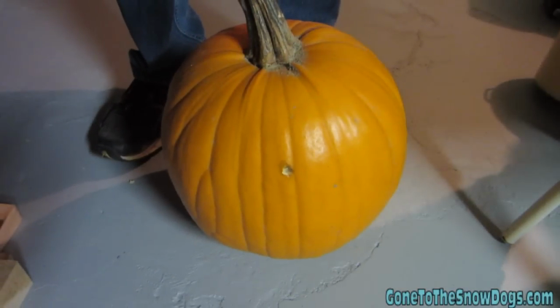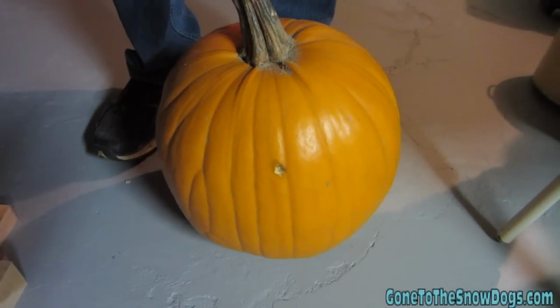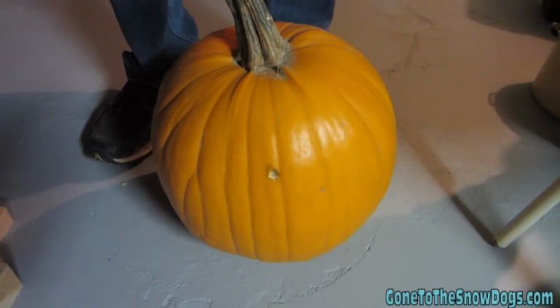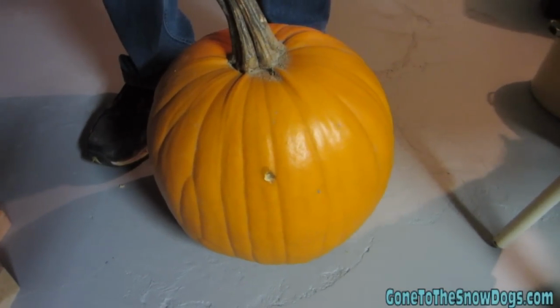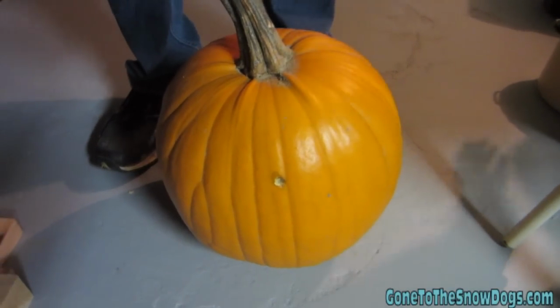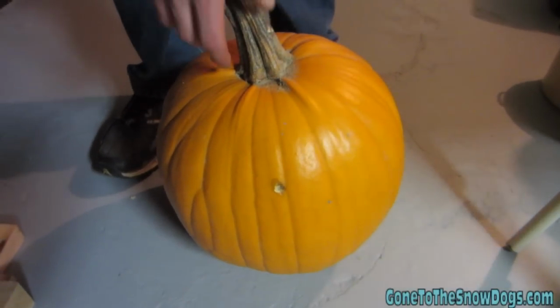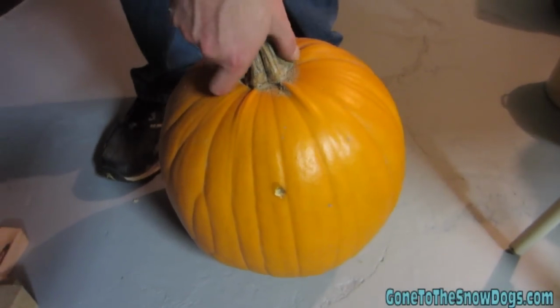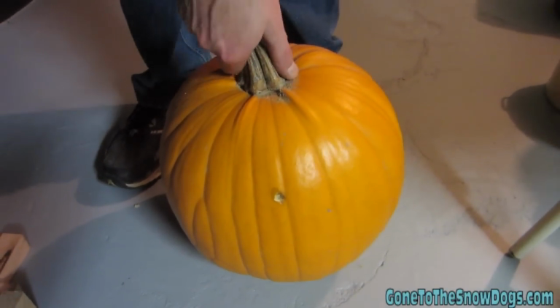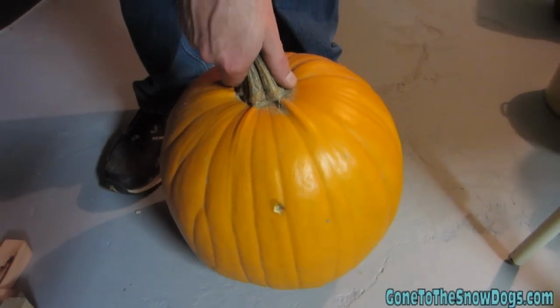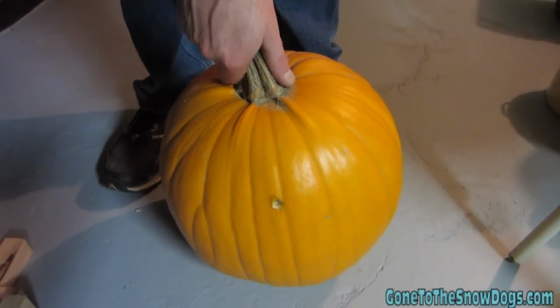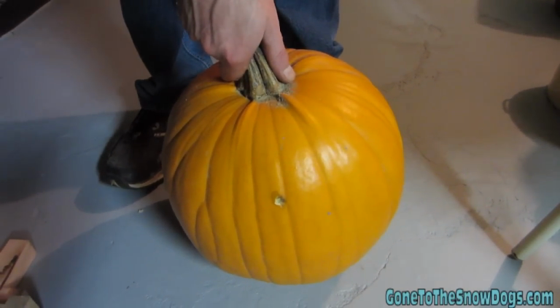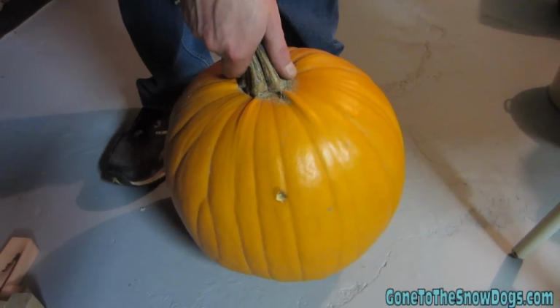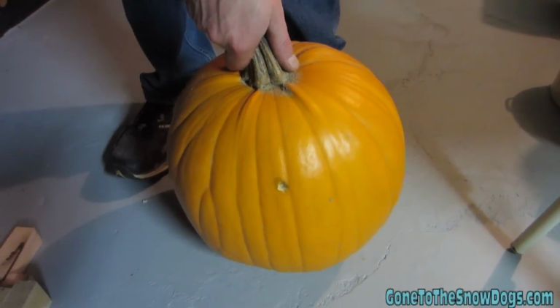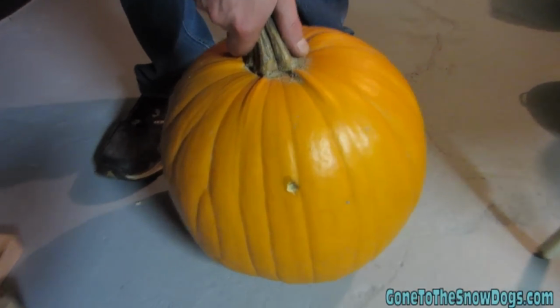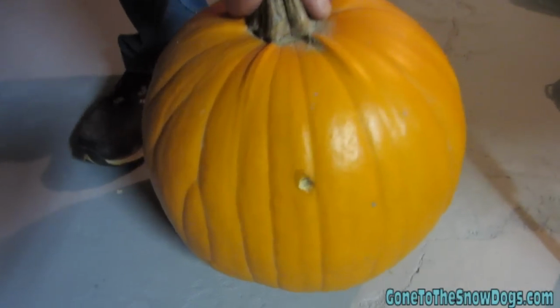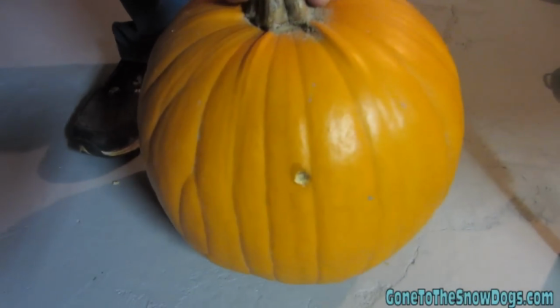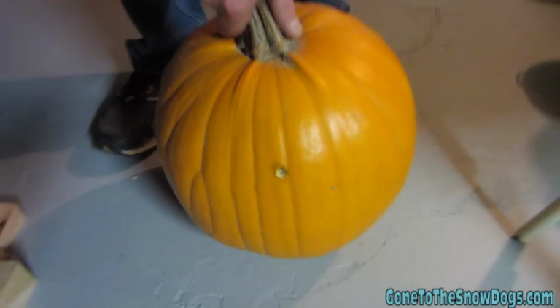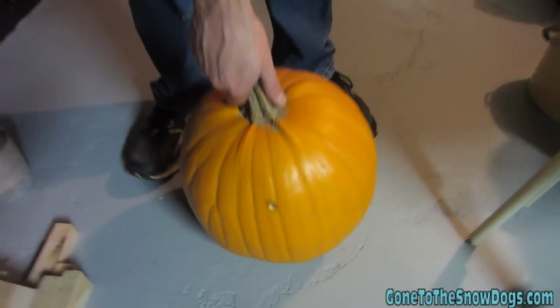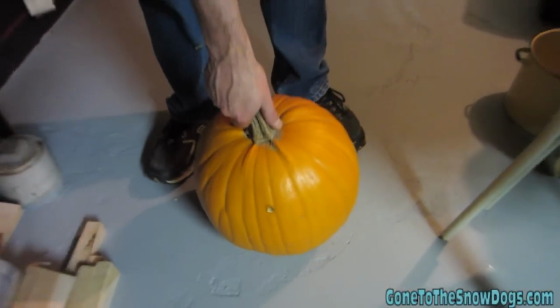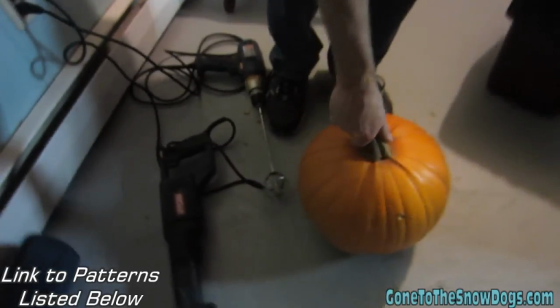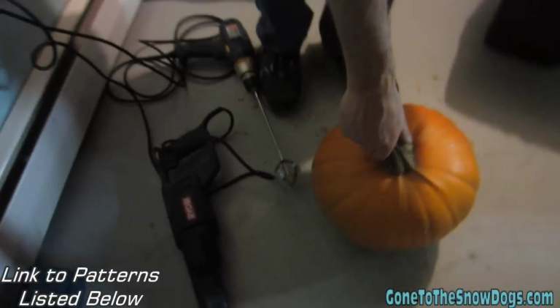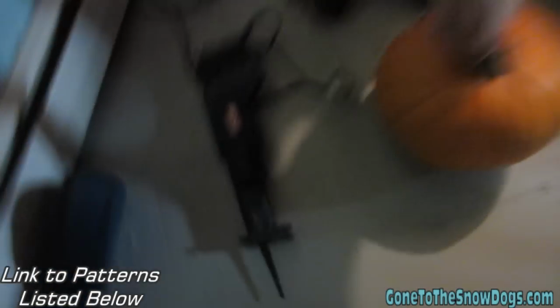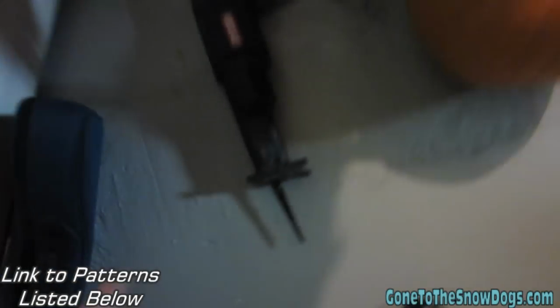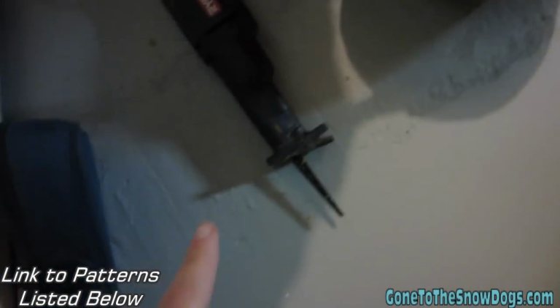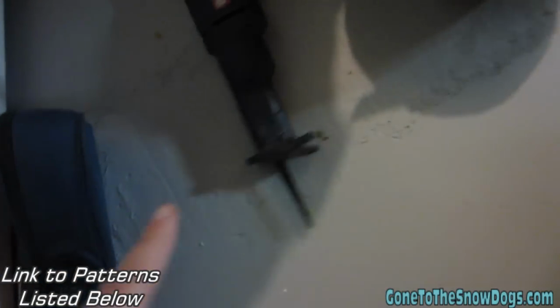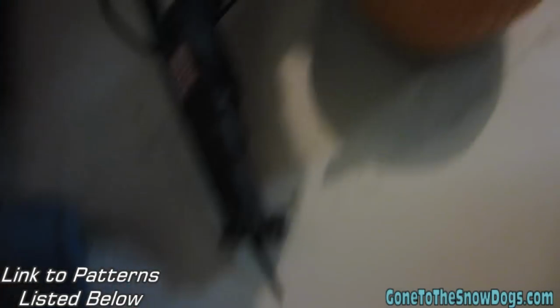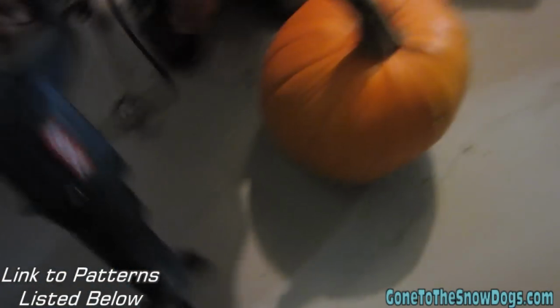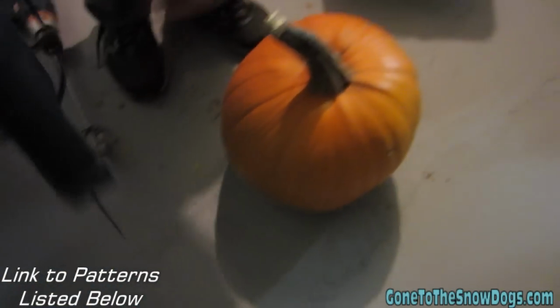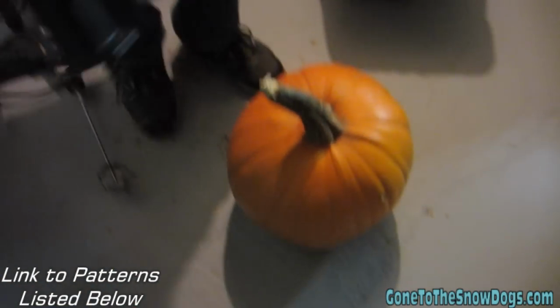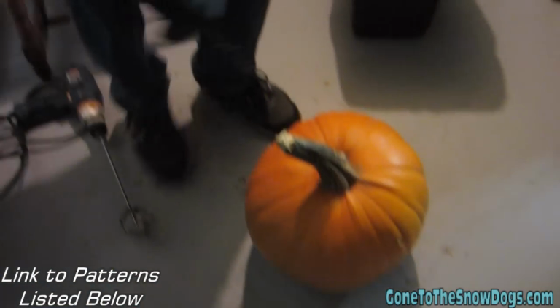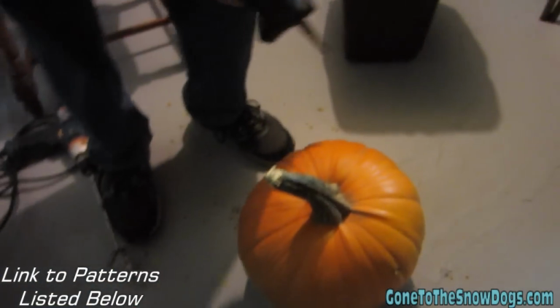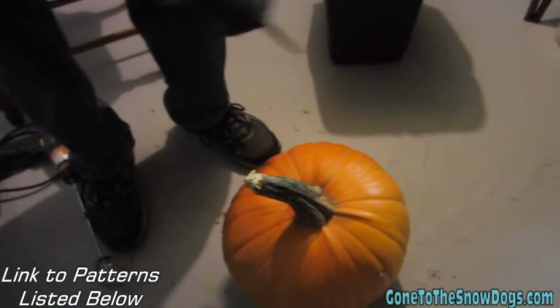We're gonna transform this pumpkin into a husky pumpkin. It's got a spot on it, but that's okay. We're gonna get ready to make it into a husky pumpkin.